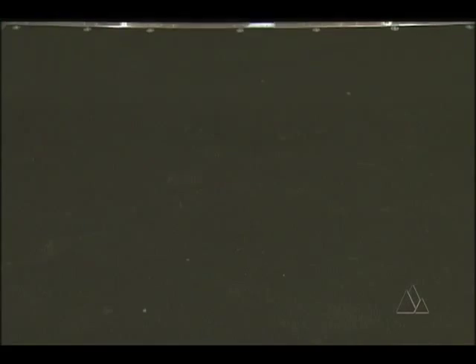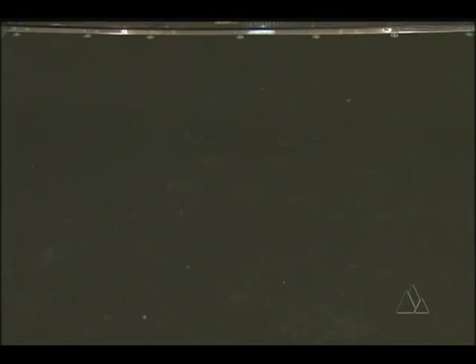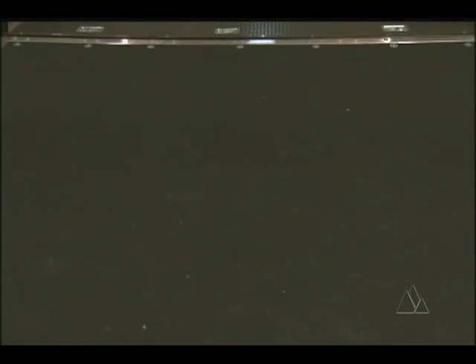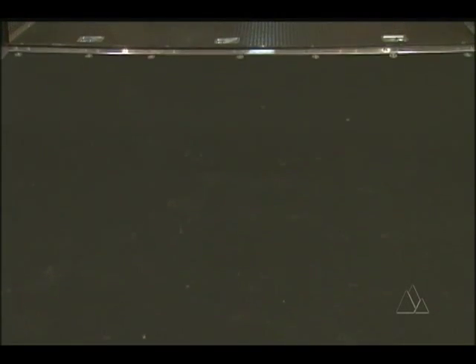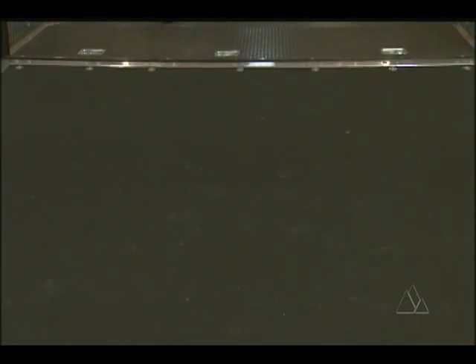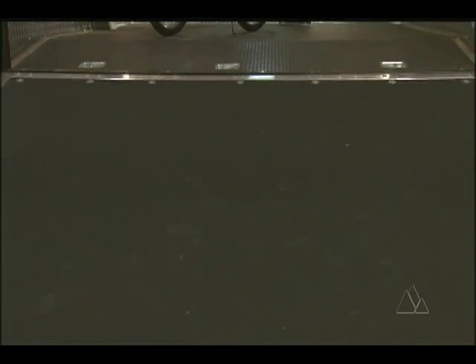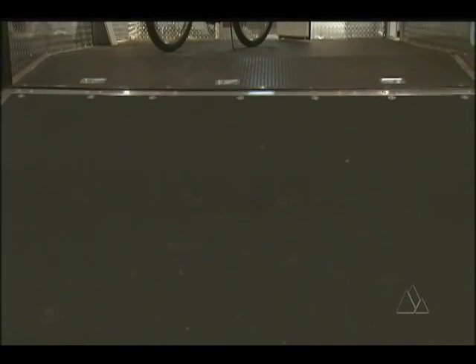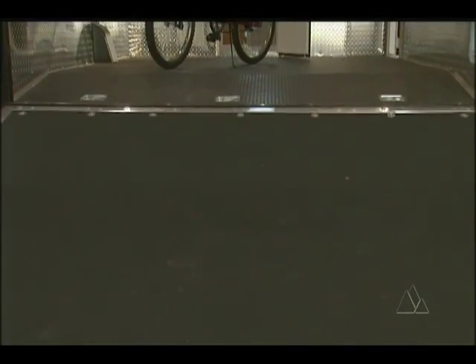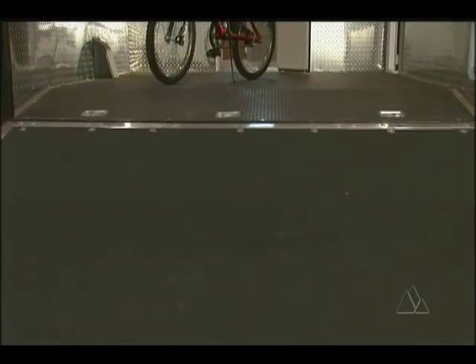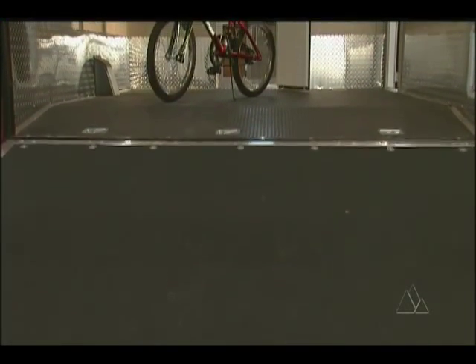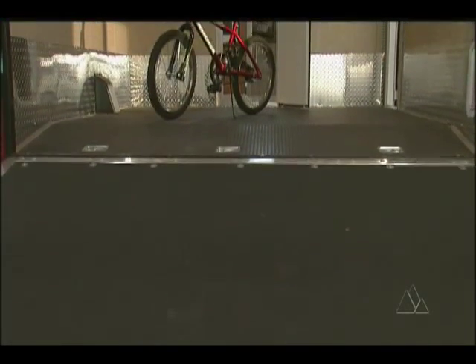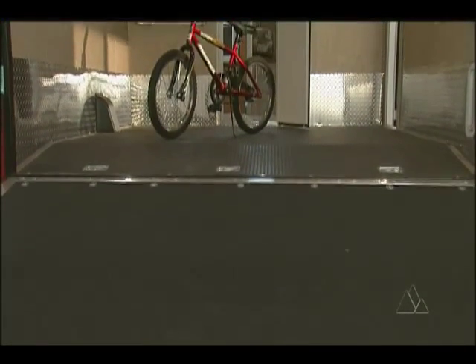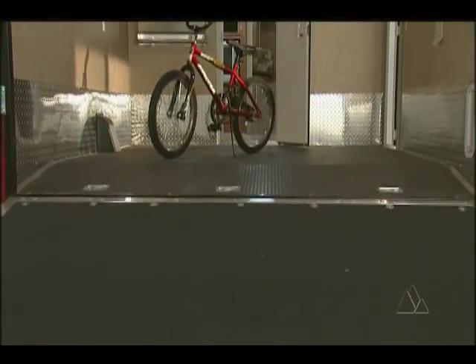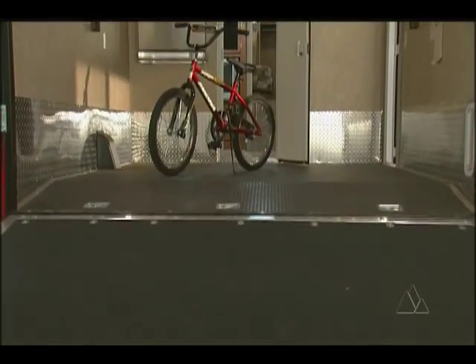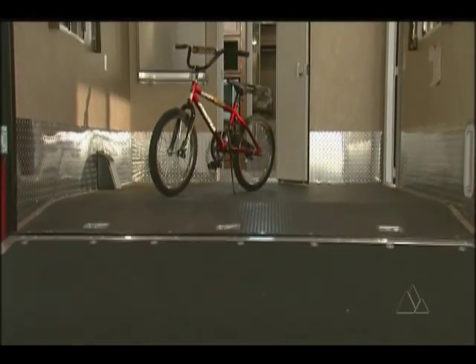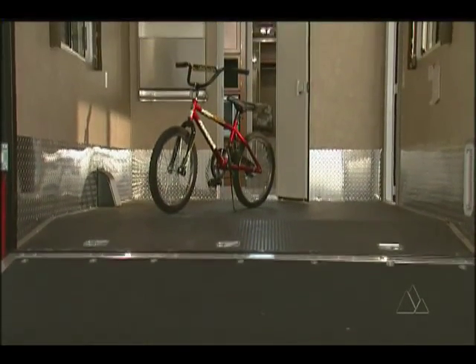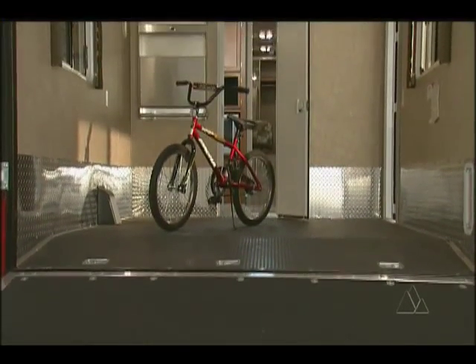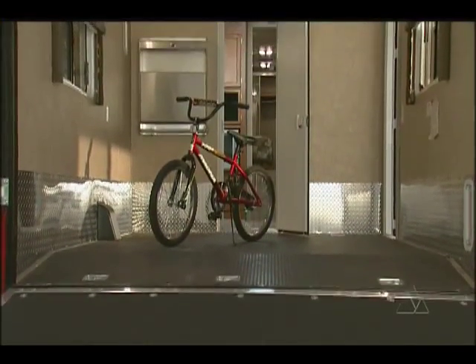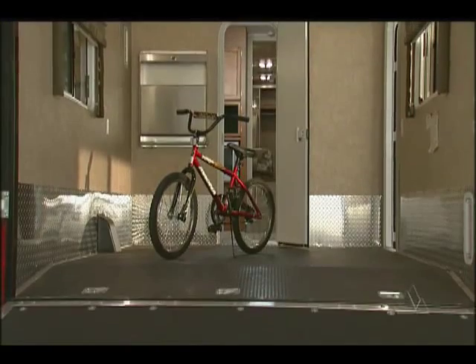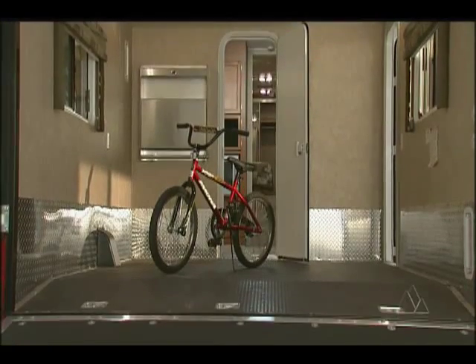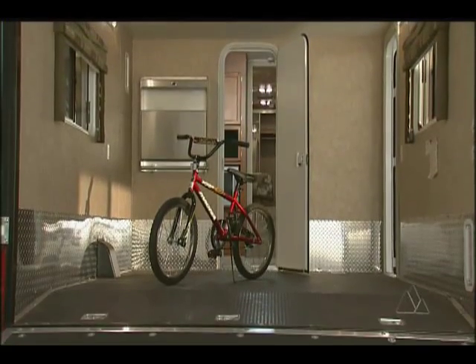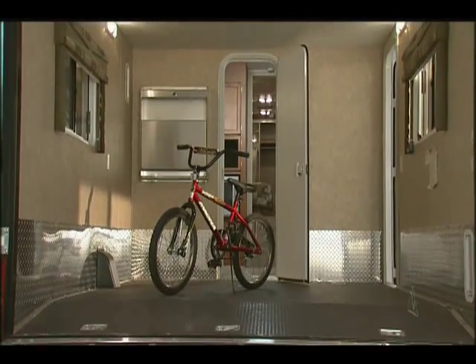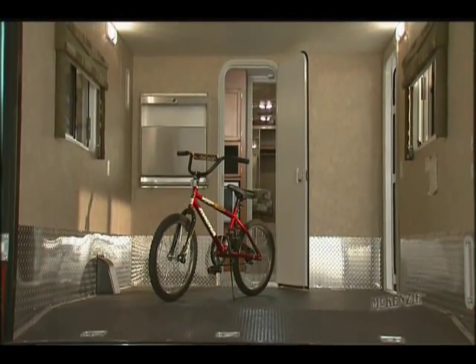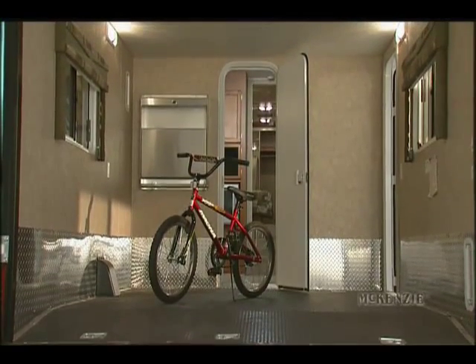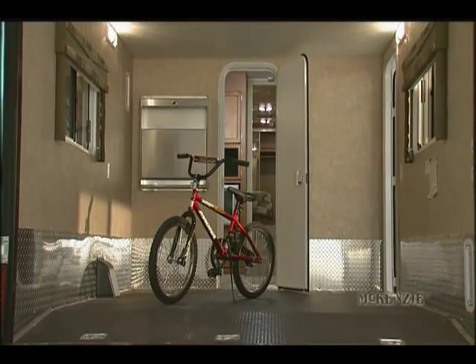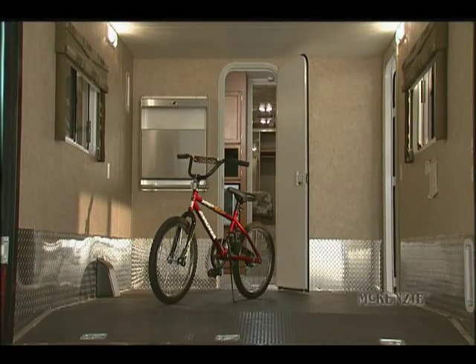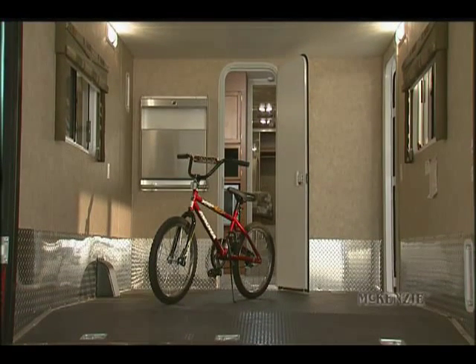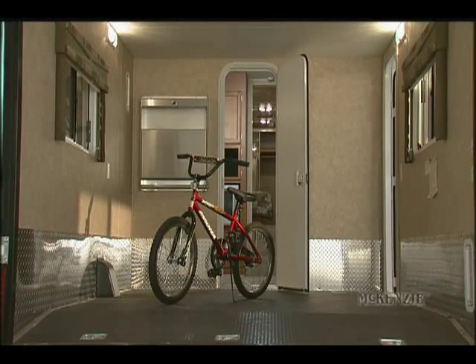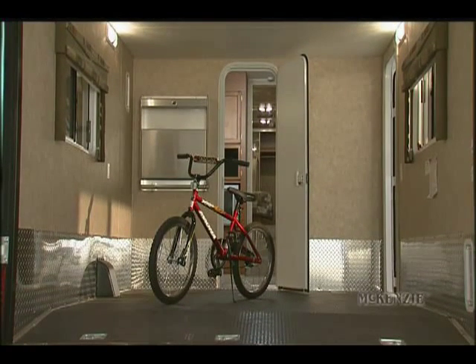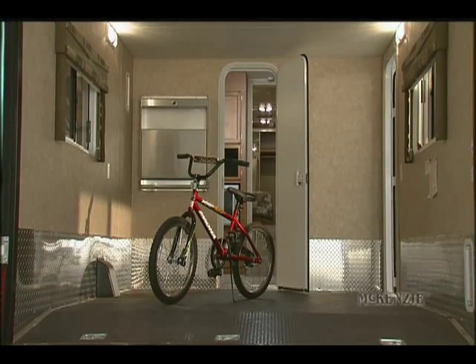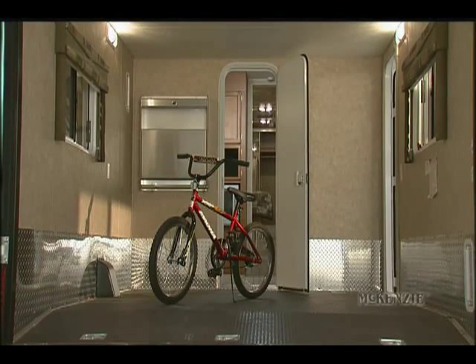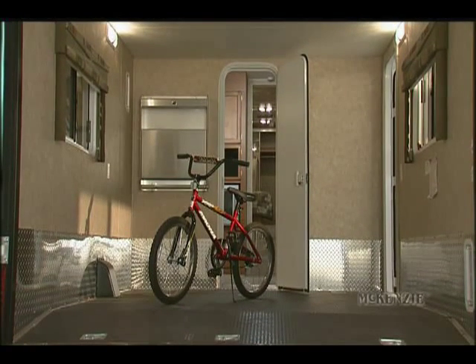The garage can also double as a dinette or sitting area with the screen doorway to keep the bugs out. It's a great place to just hang out.